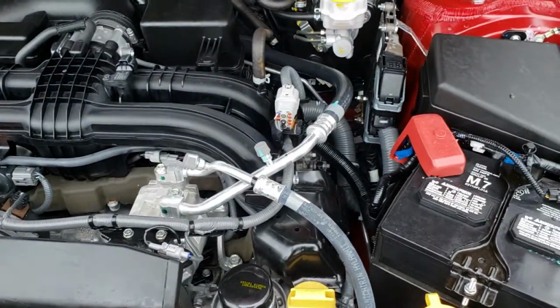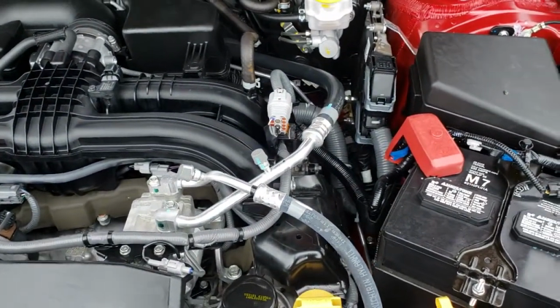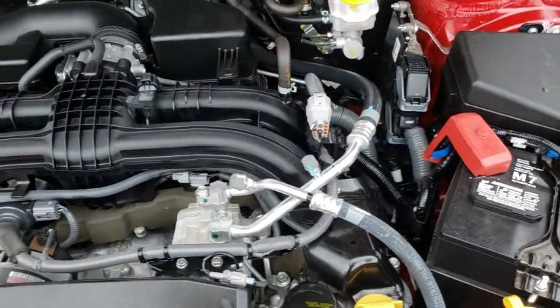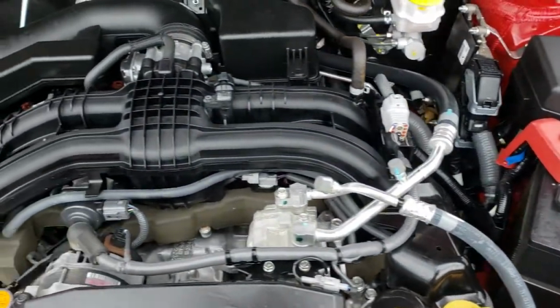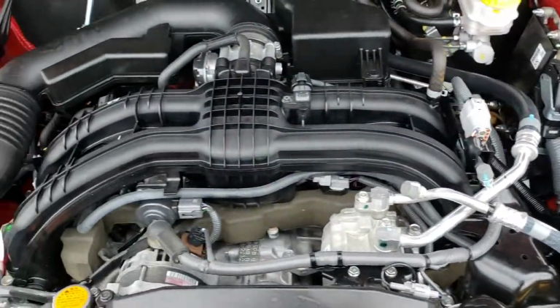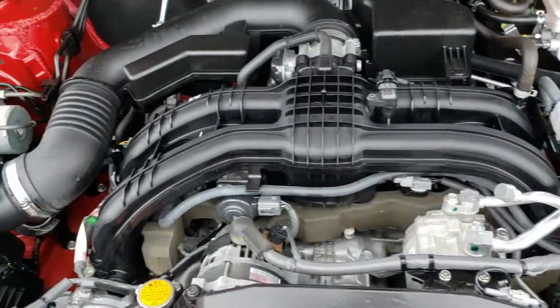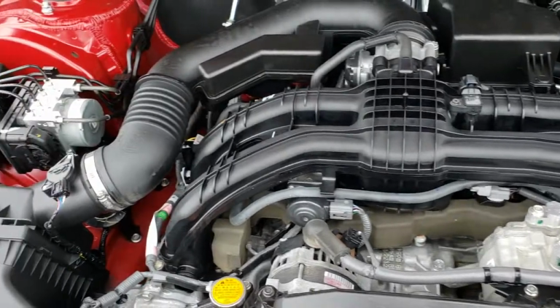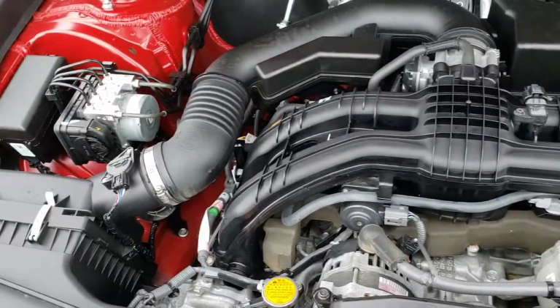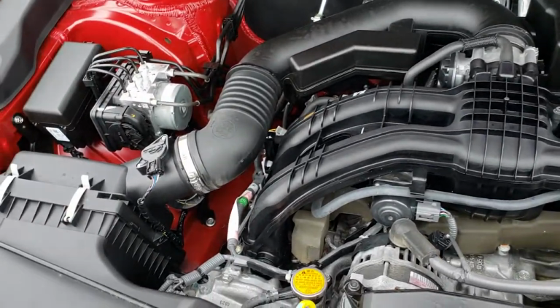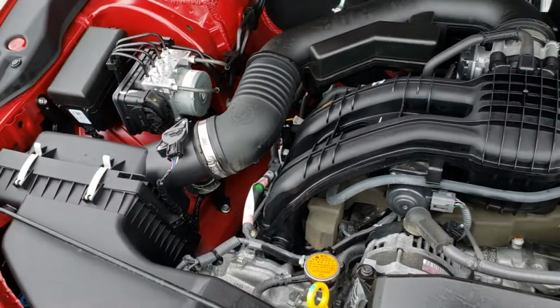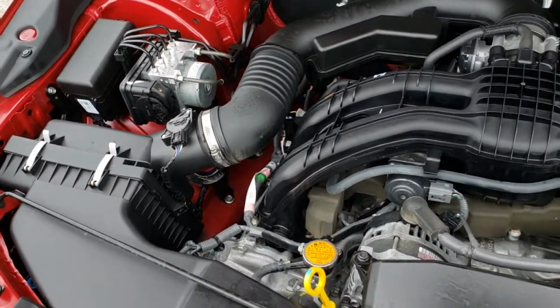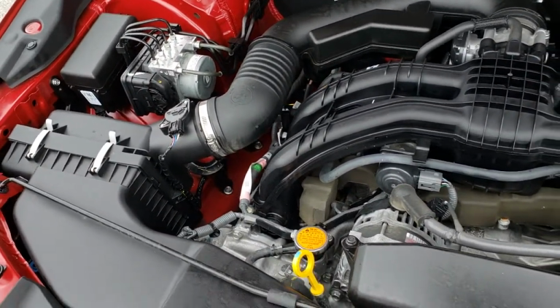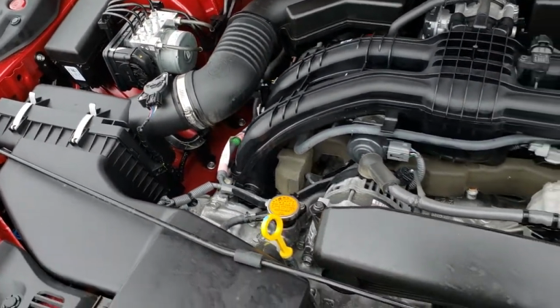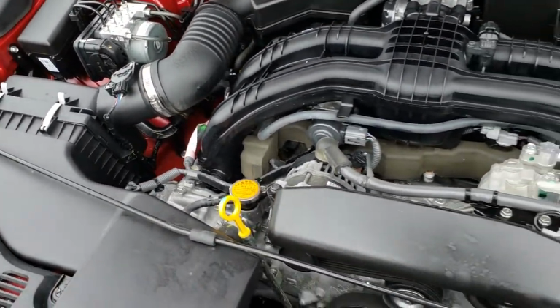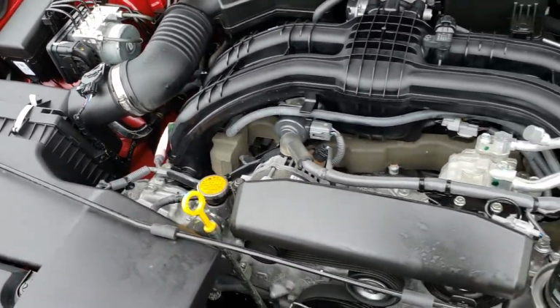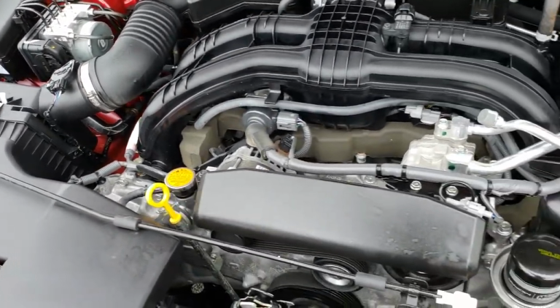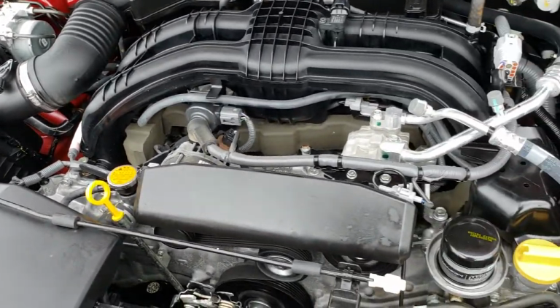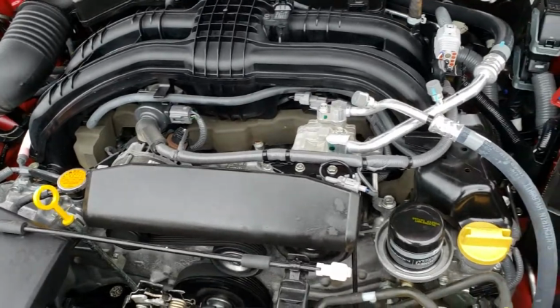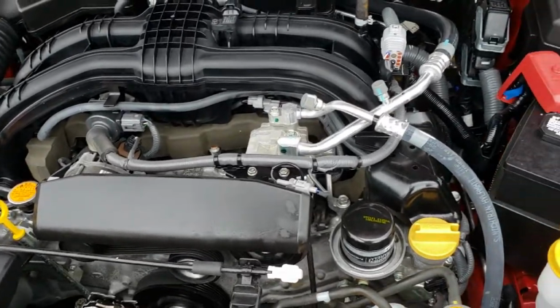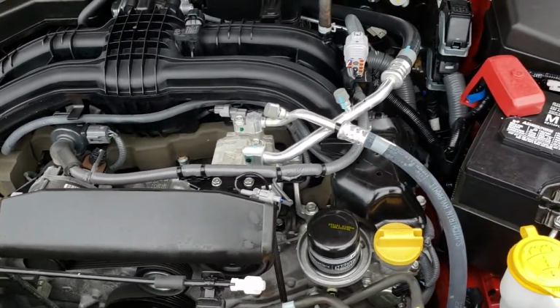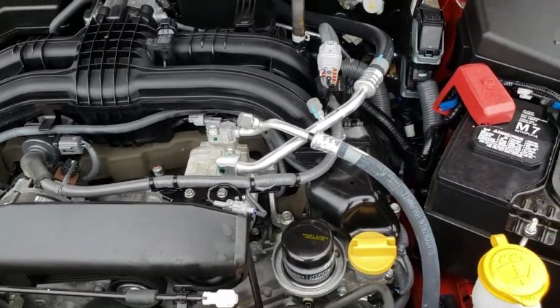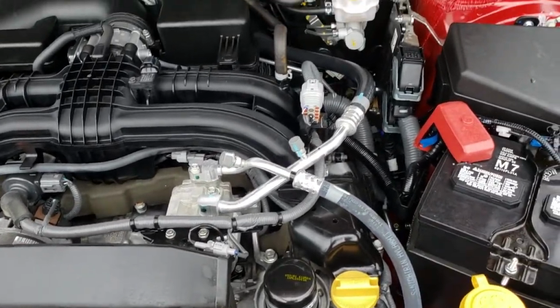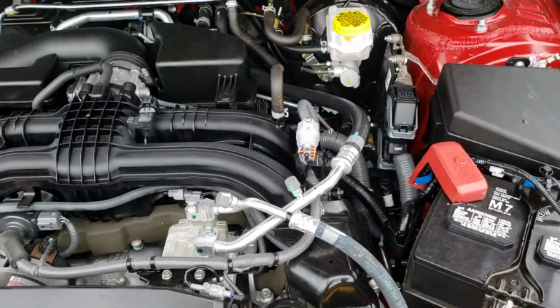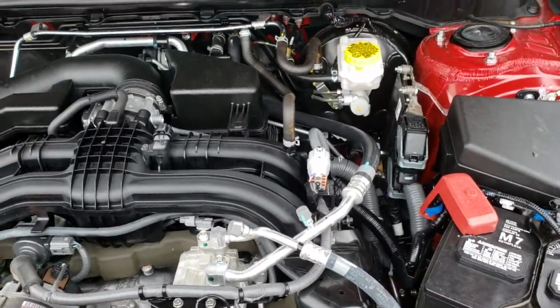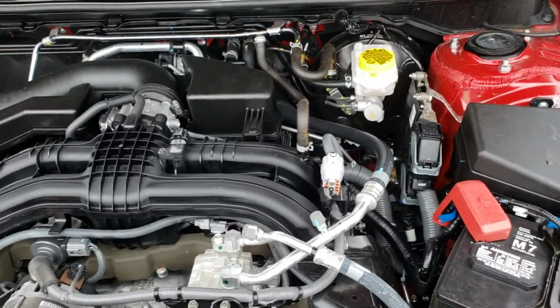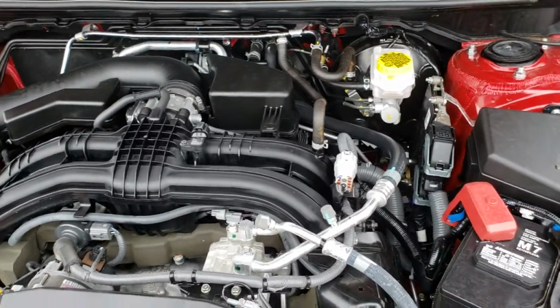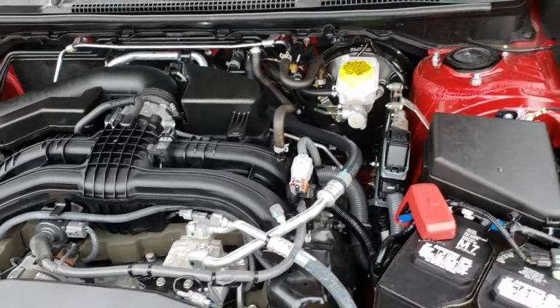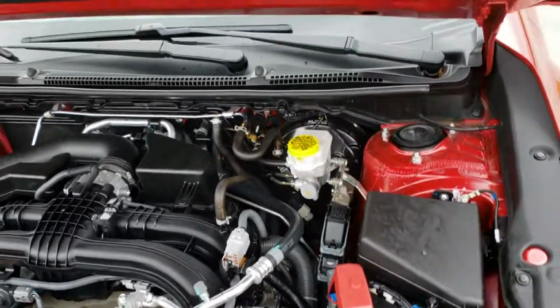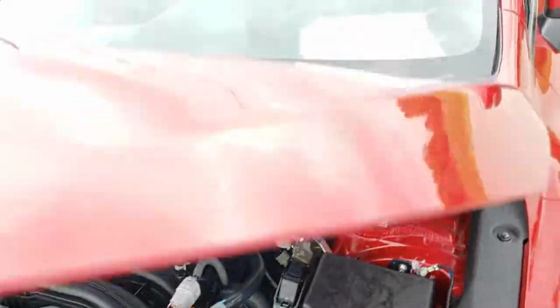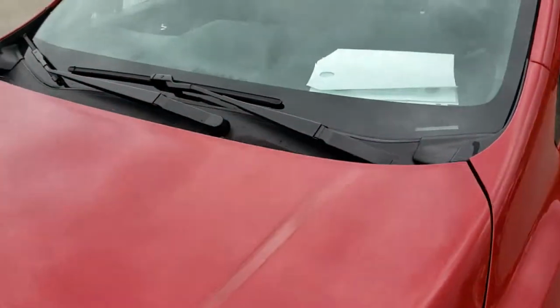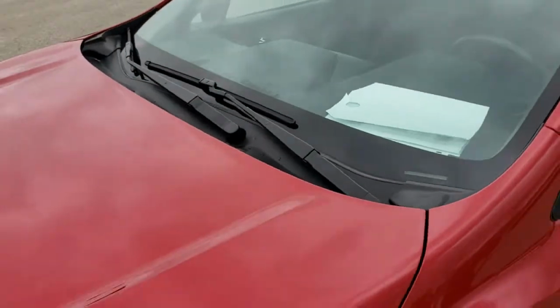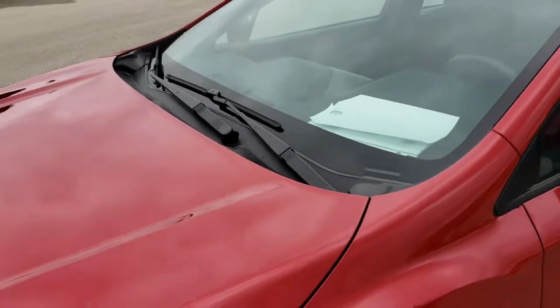Engine bay is very clean and runs very smooth. This car has been fully safetied and inspected by our service shop. It has a fresh oil and filter change, all the fluids have been checked and topped off, and this car is 100% ready to go.